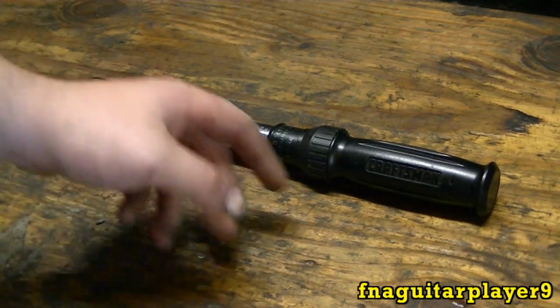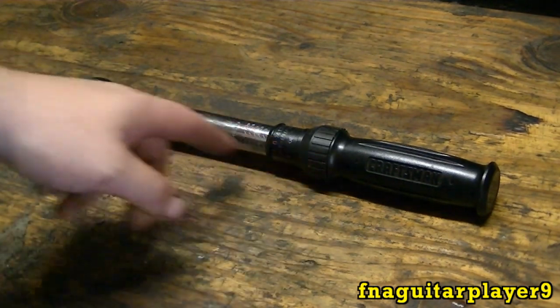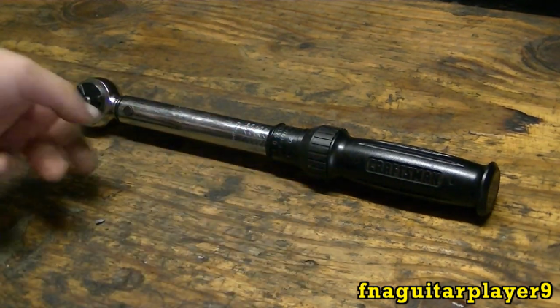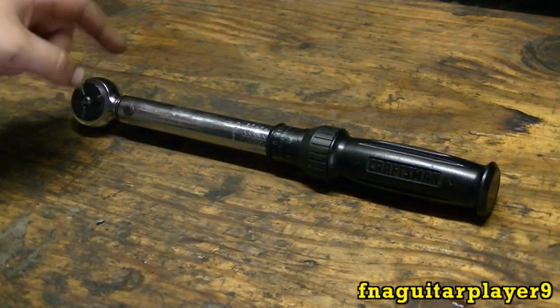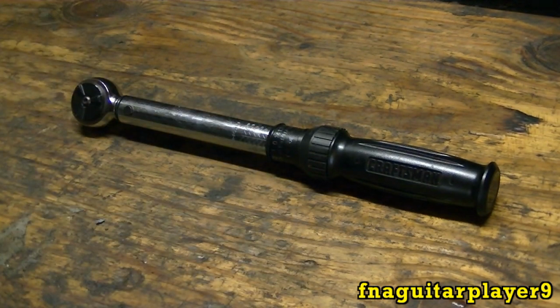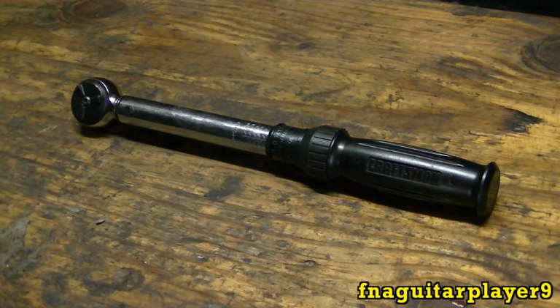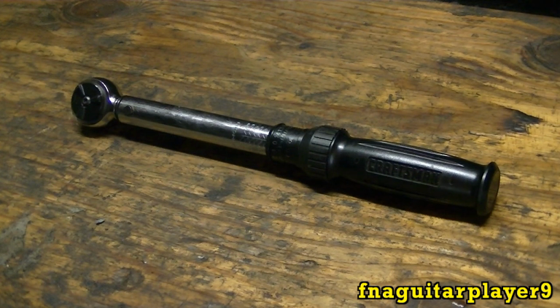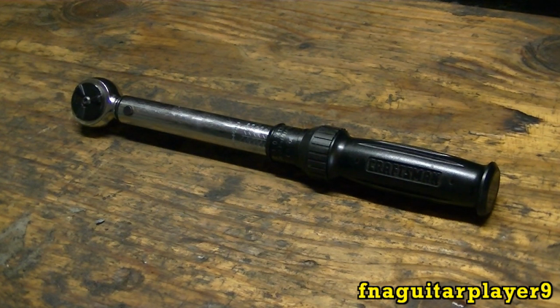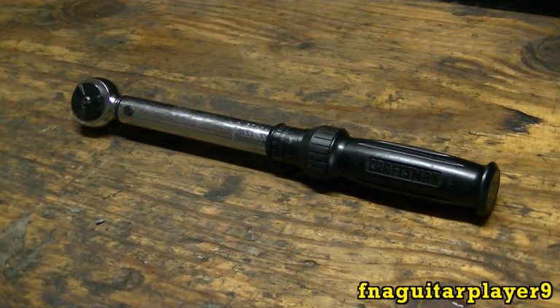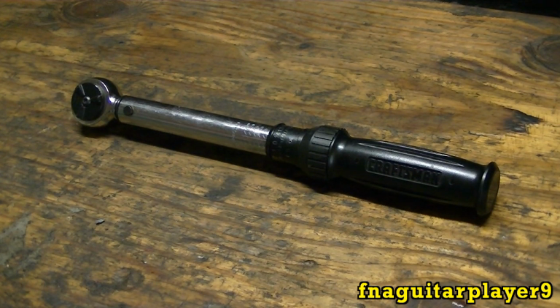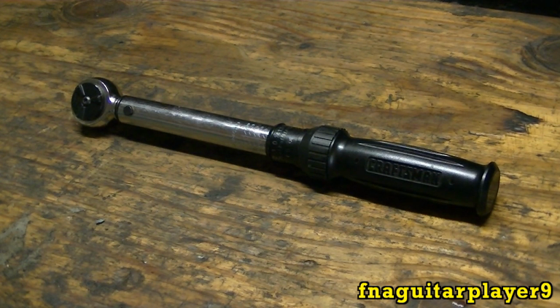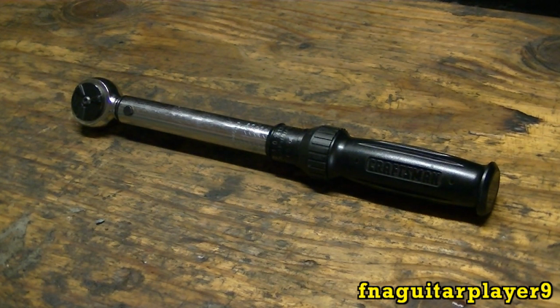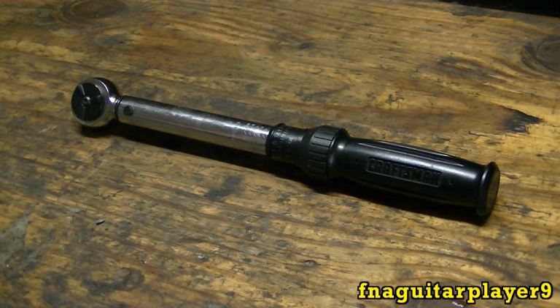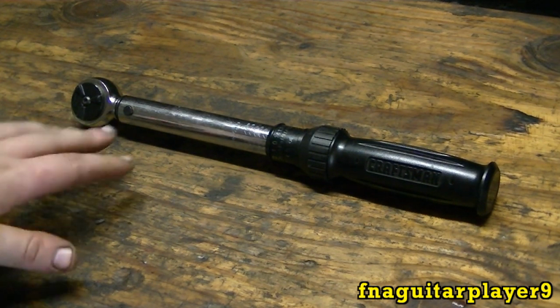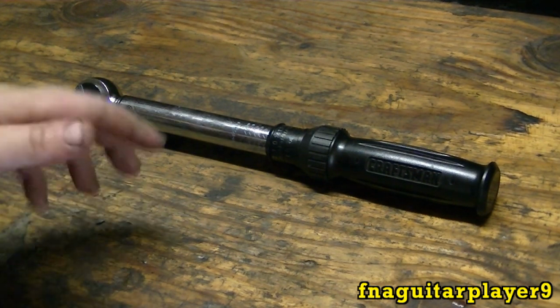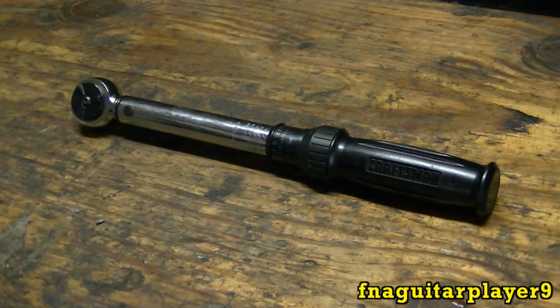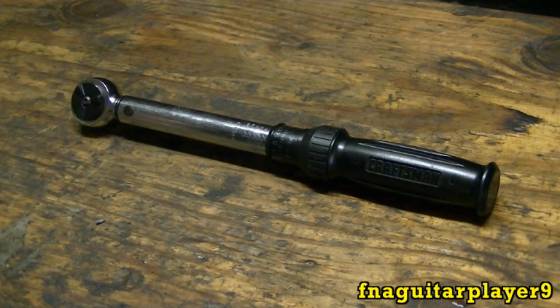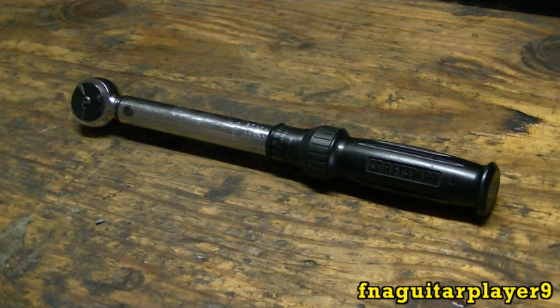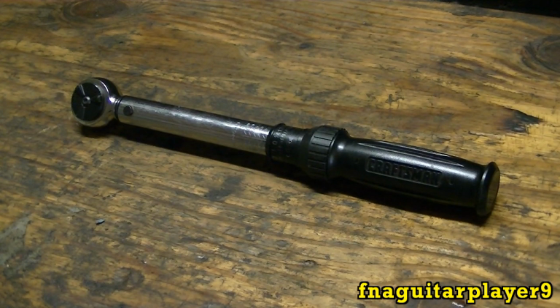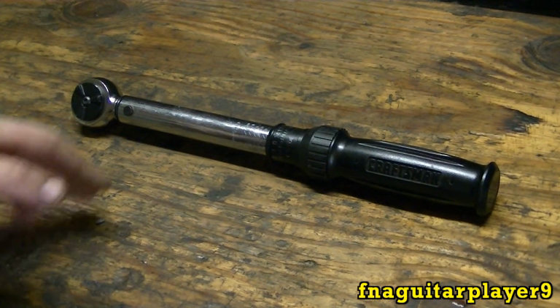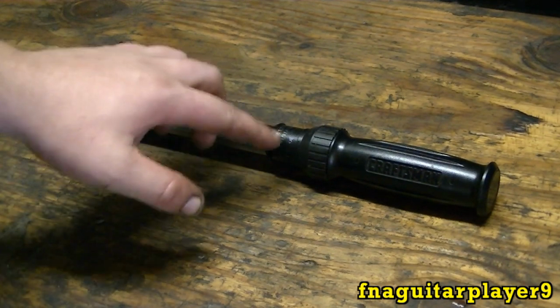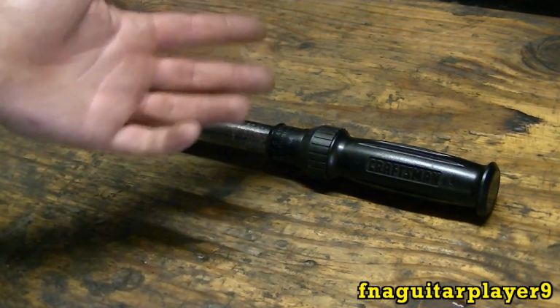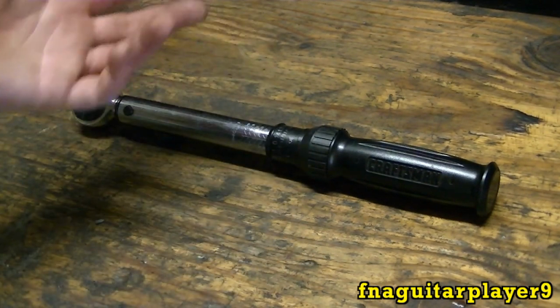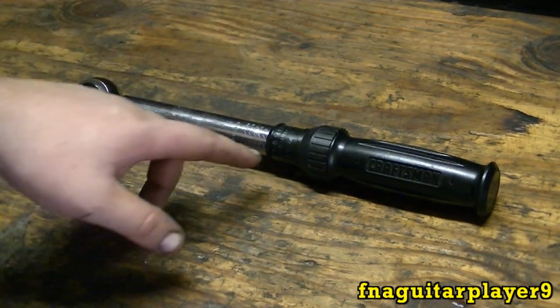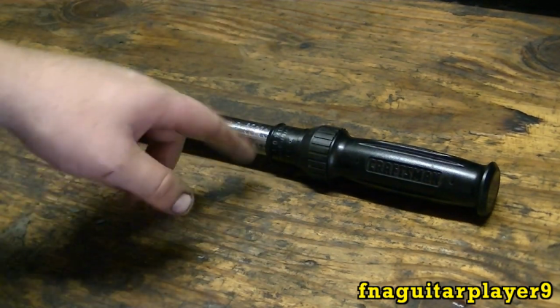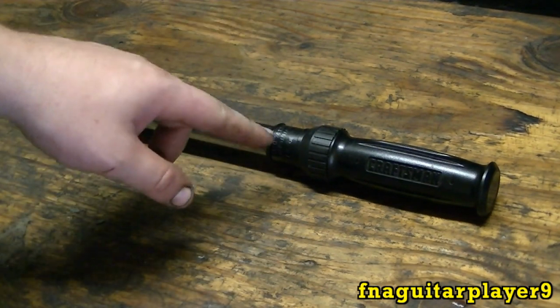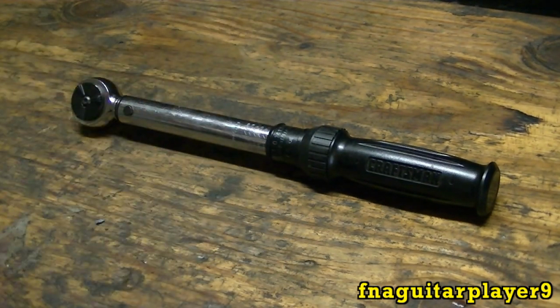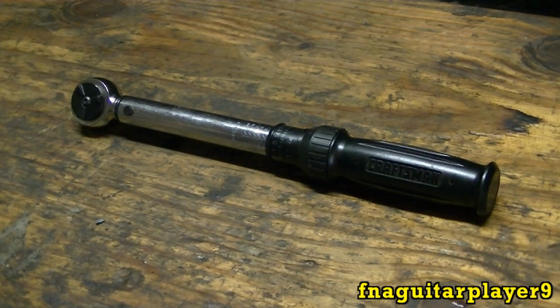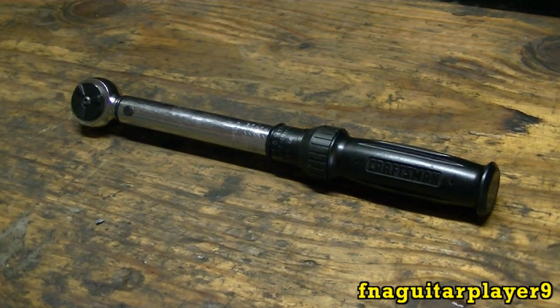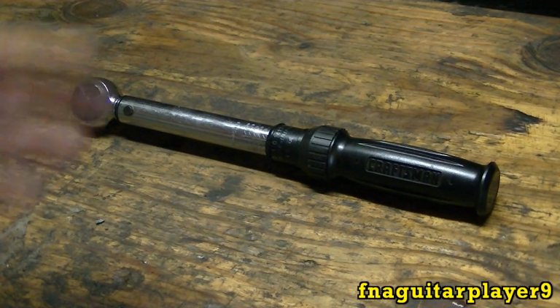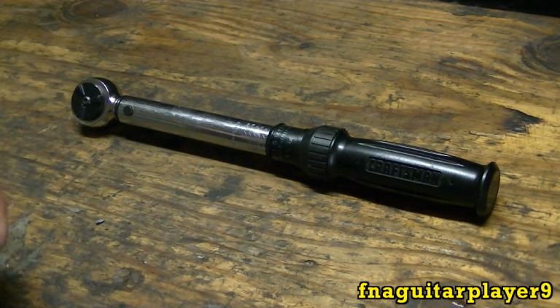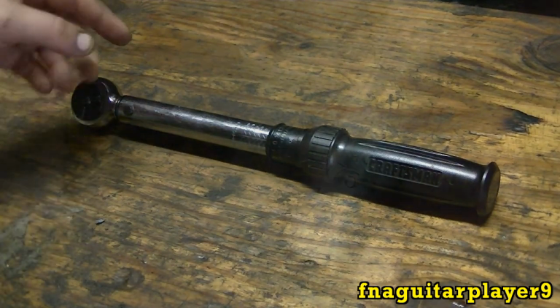This is a Craftsman 3/8" drive. I use this one all the time — this is my main torque wrench. The other one I have is a half-inch drive and I'll get it out in a minute. The setup is basically the same with all of them, though this one here is a little bit different than most.